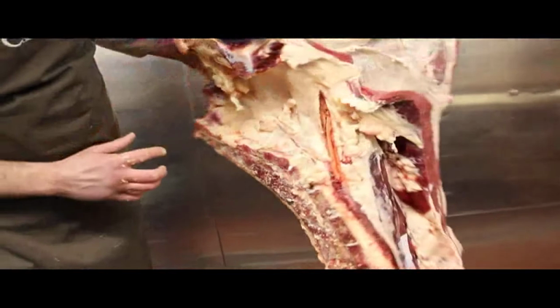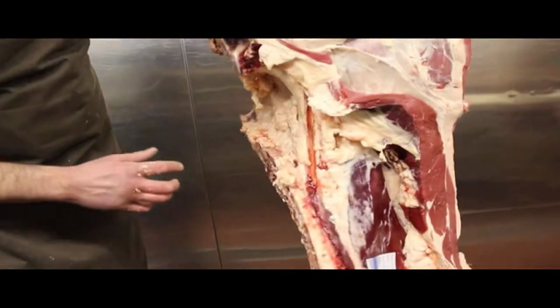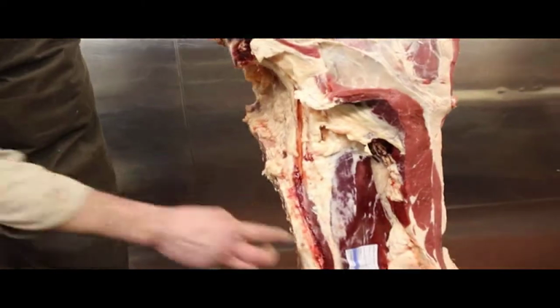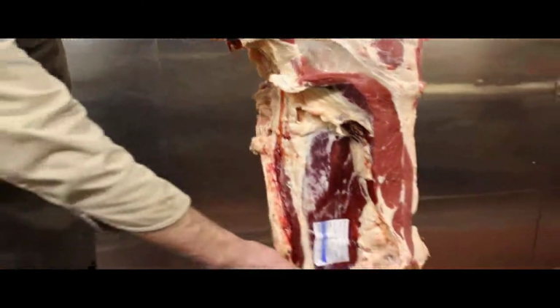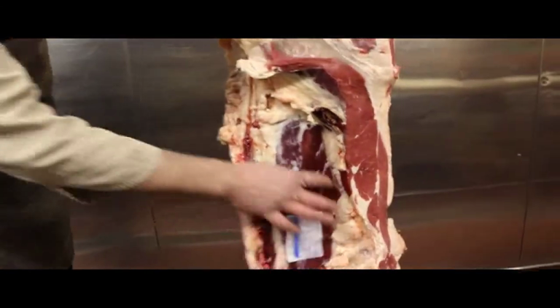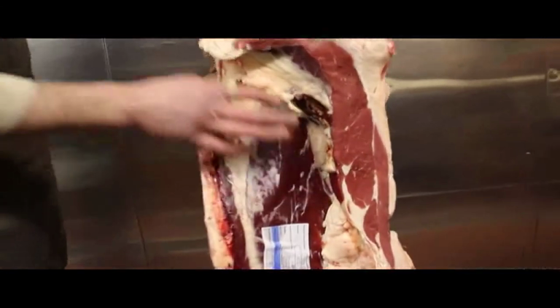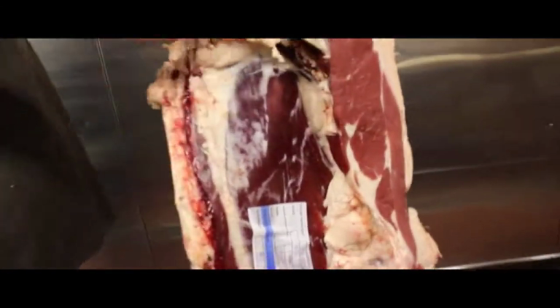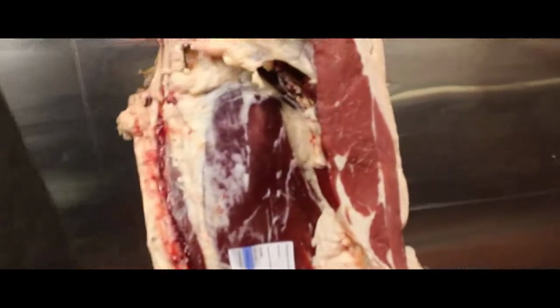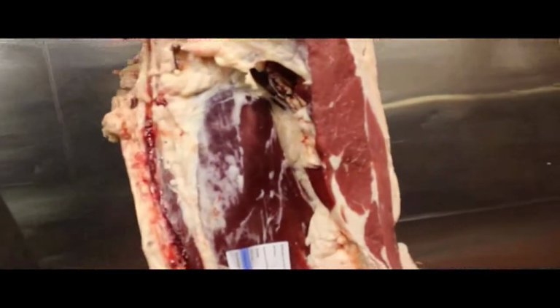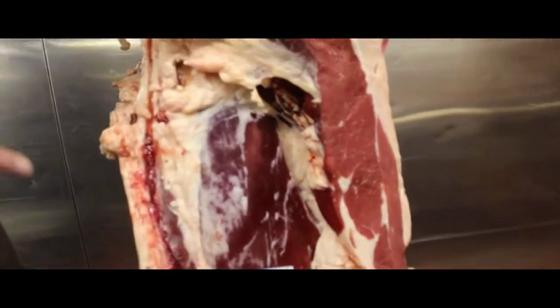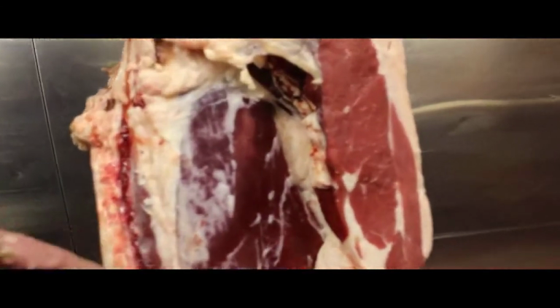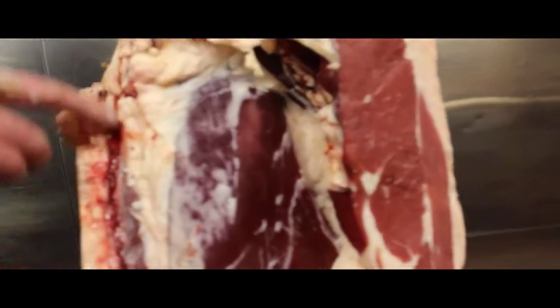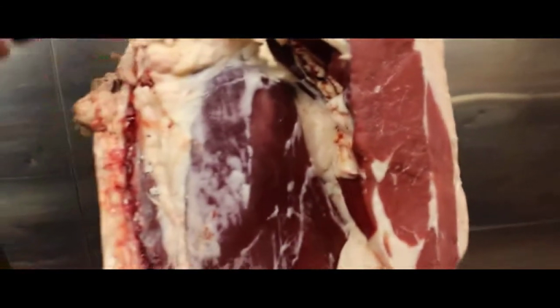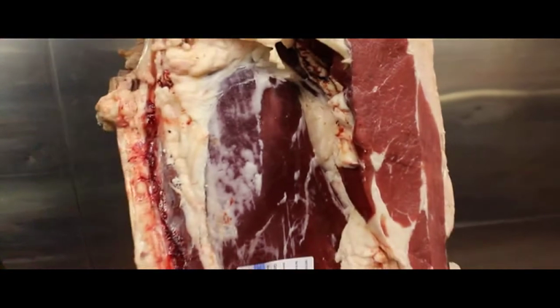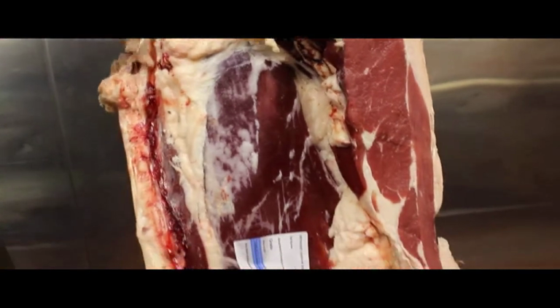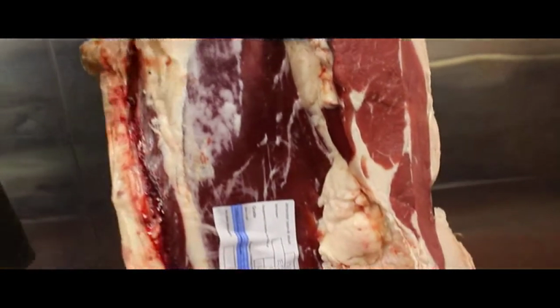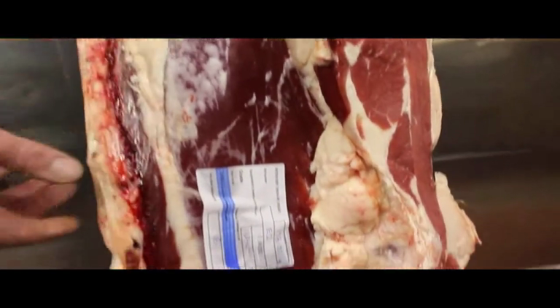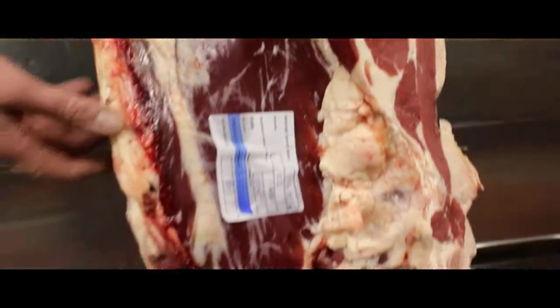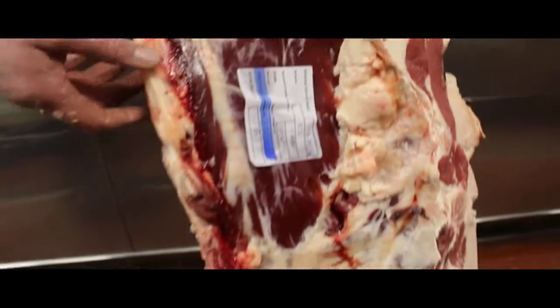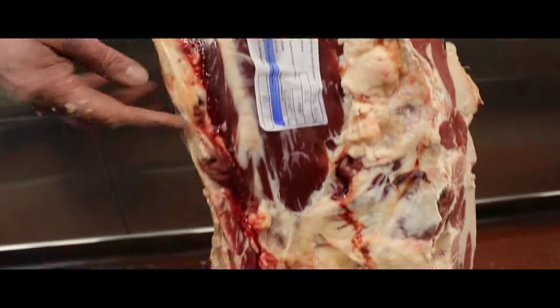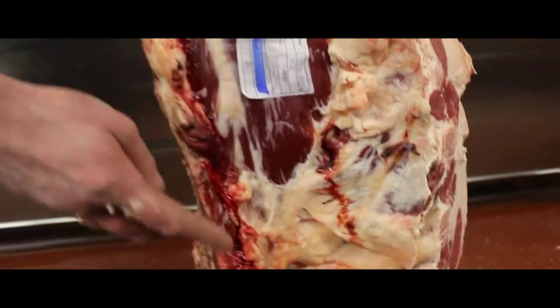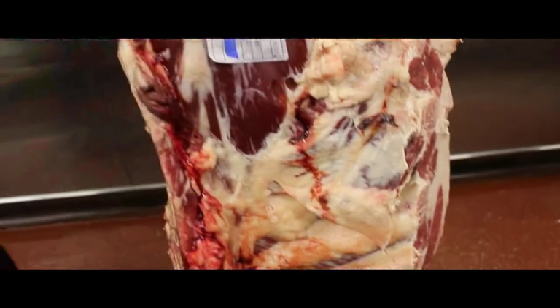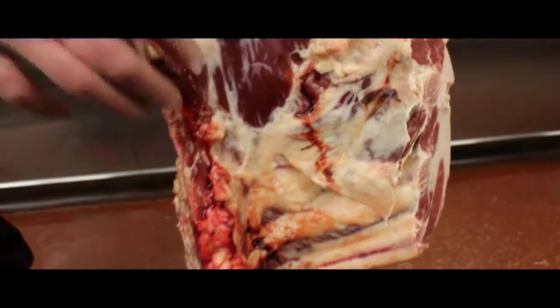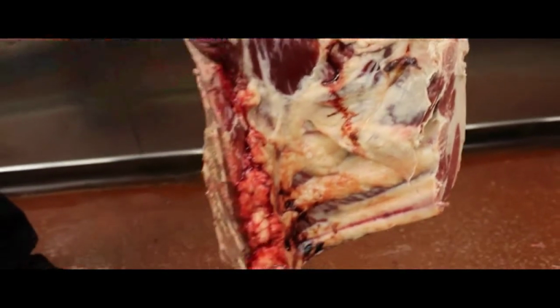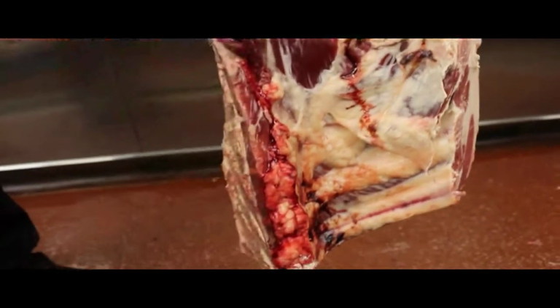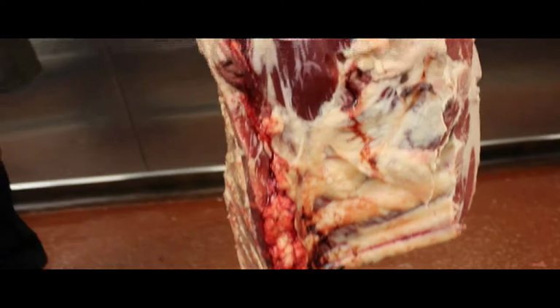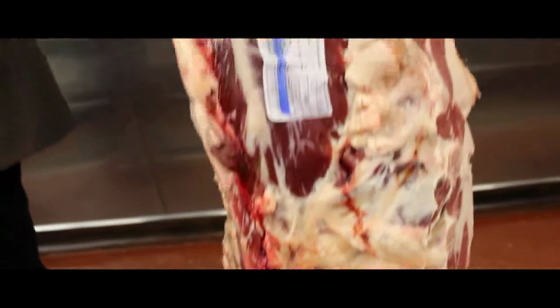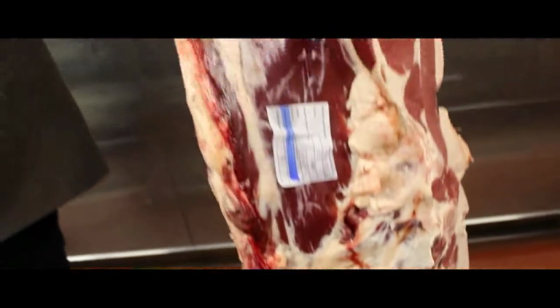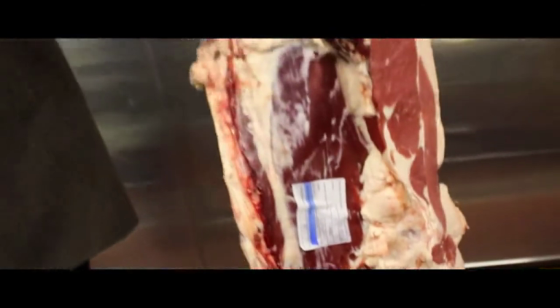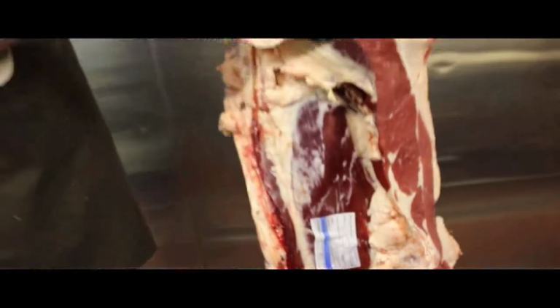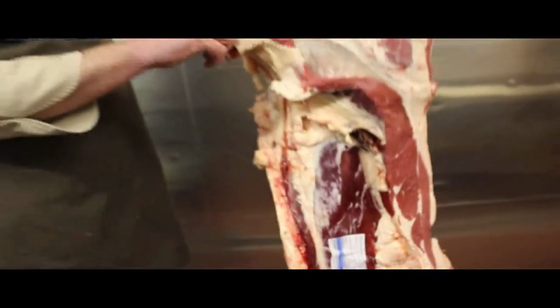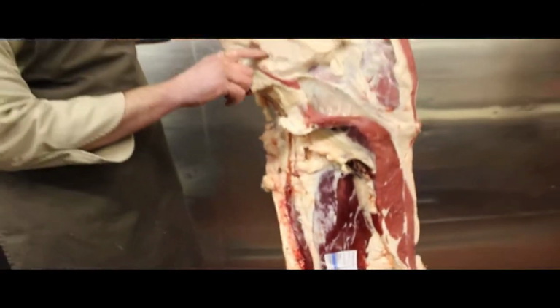And then obviously the most expensive cut of all, we have the fillet — that's sometimes known as undercut. That's because it runs up the inside underneath the backbone here, and the fillet runs right up into the end of the rump.